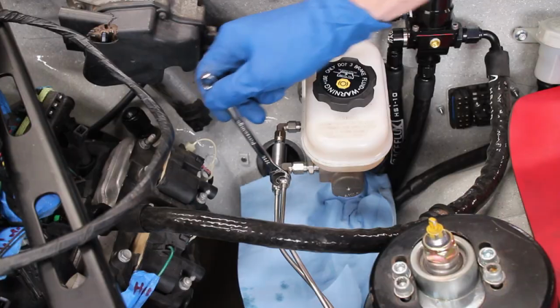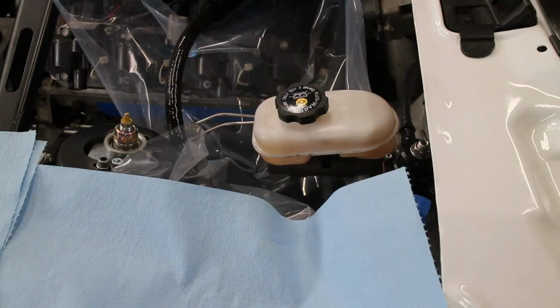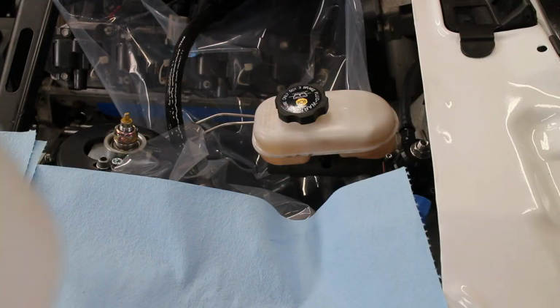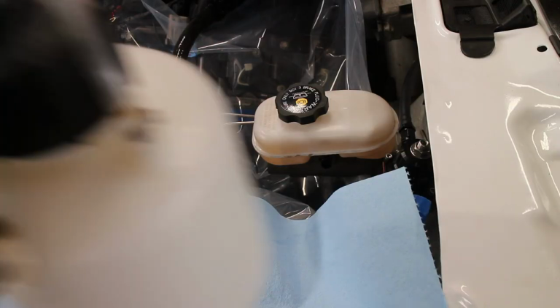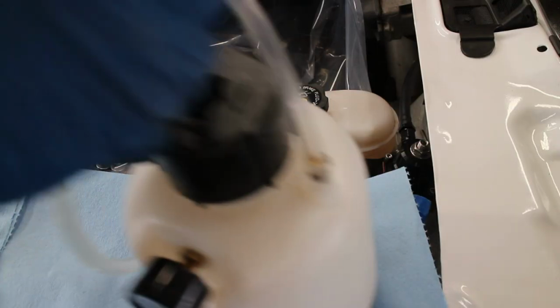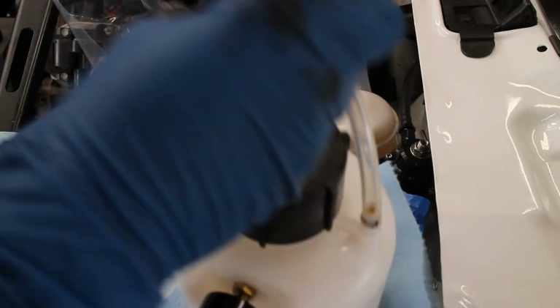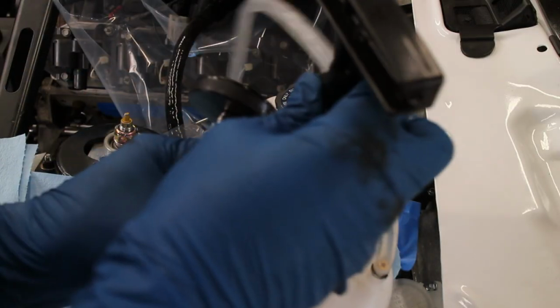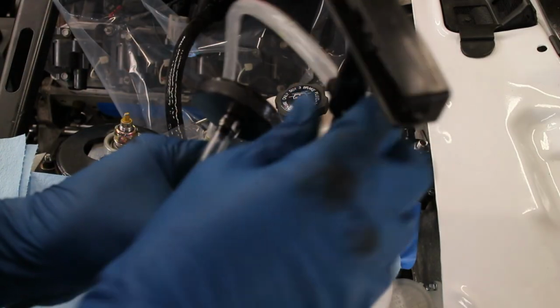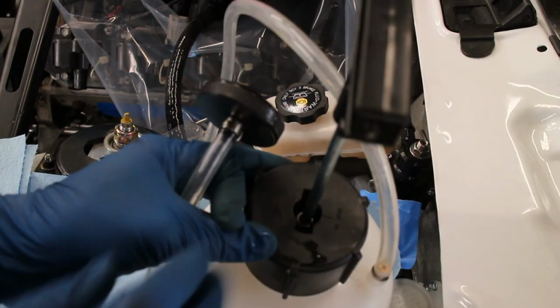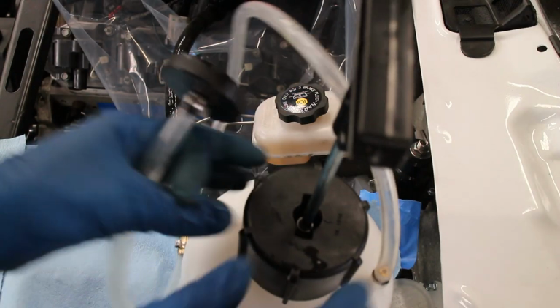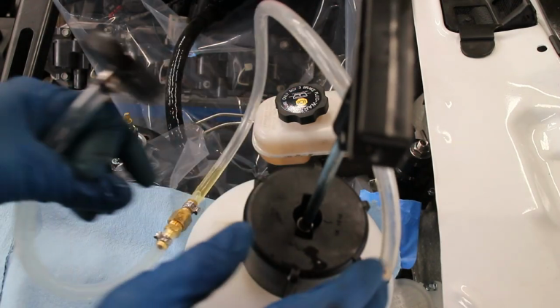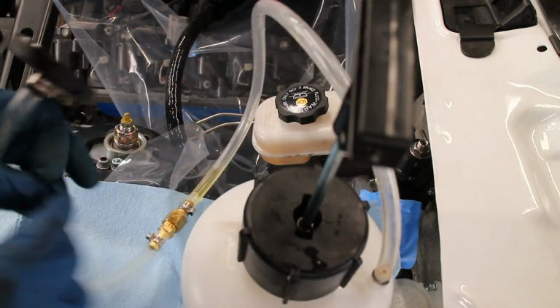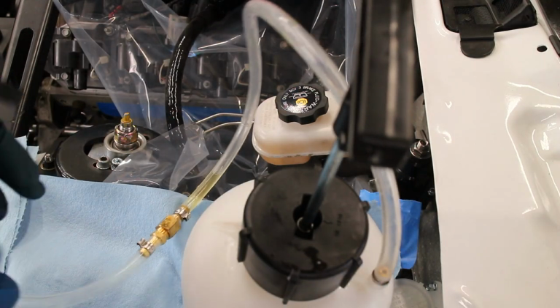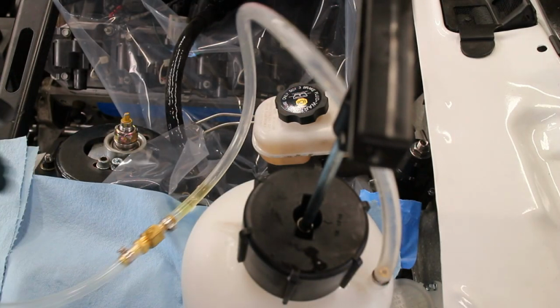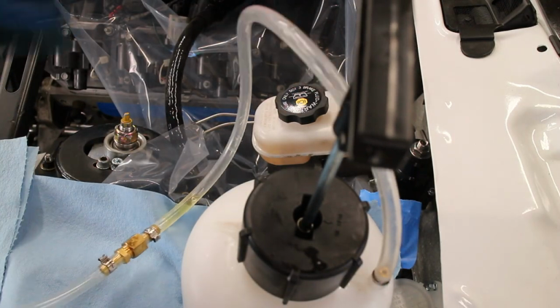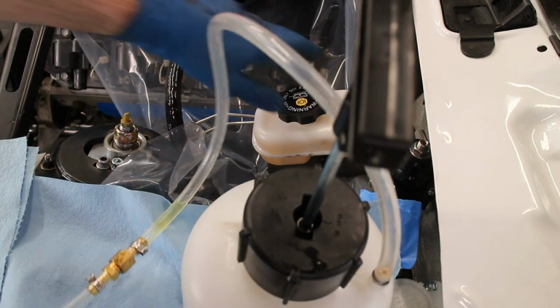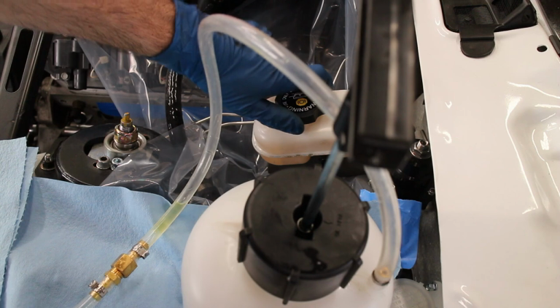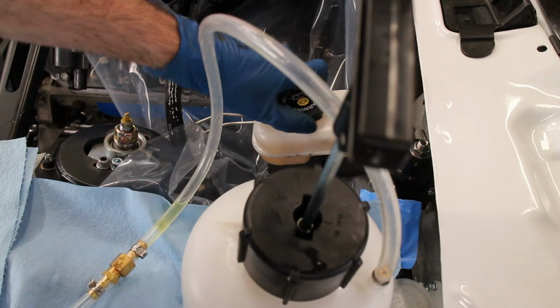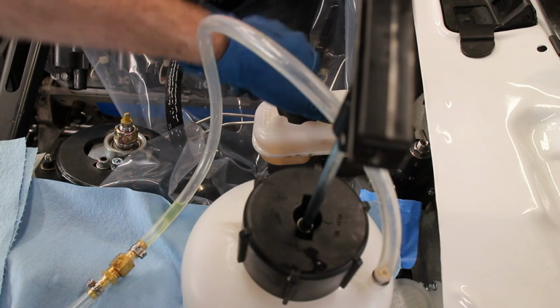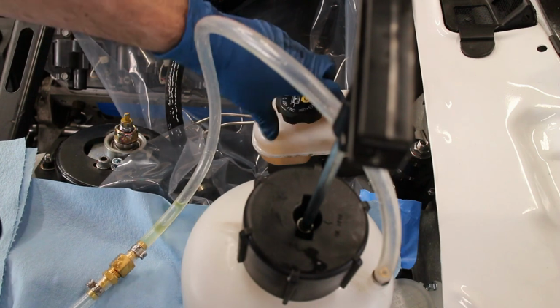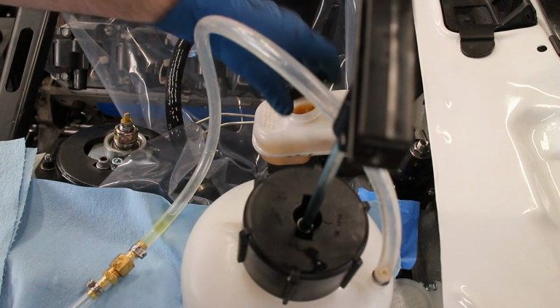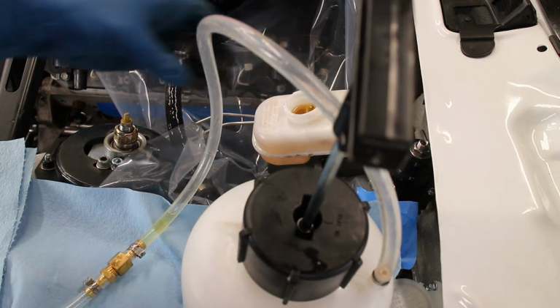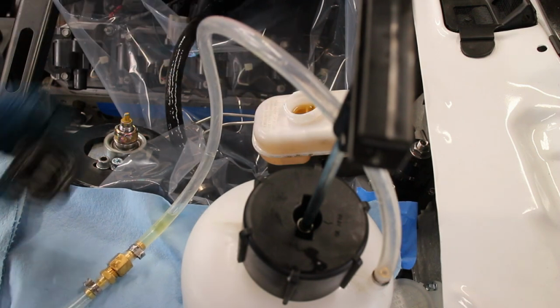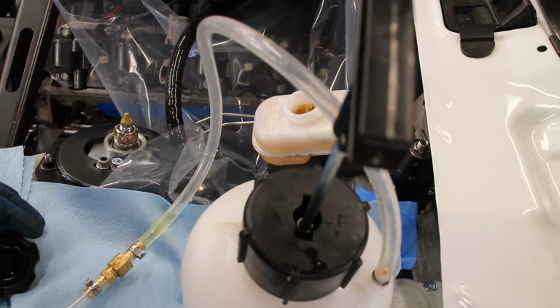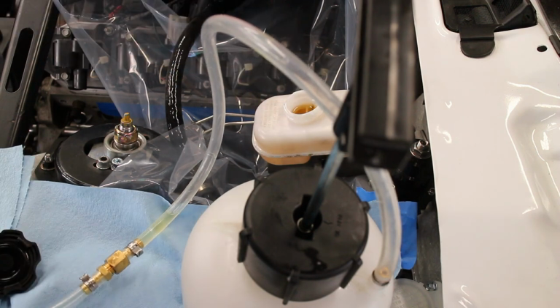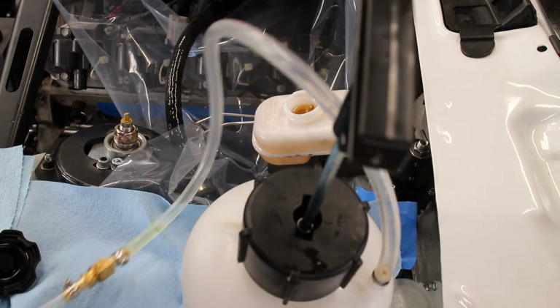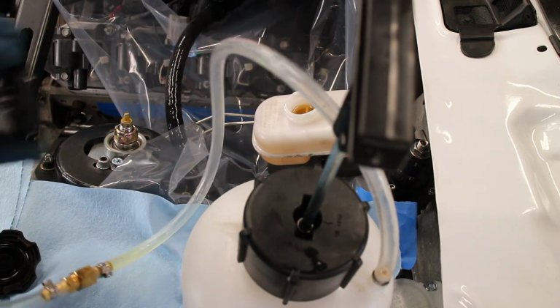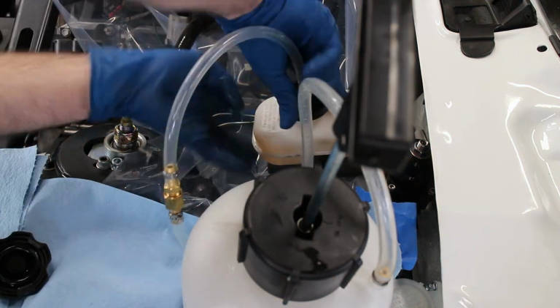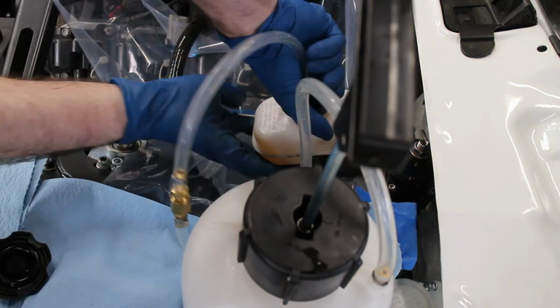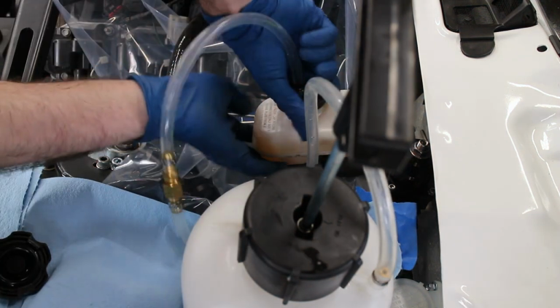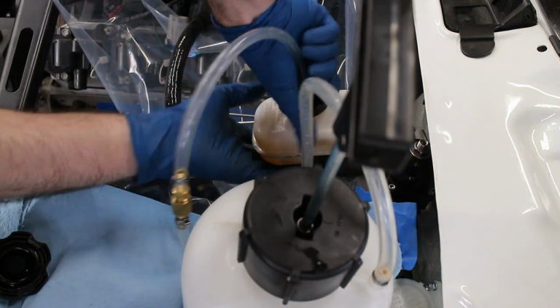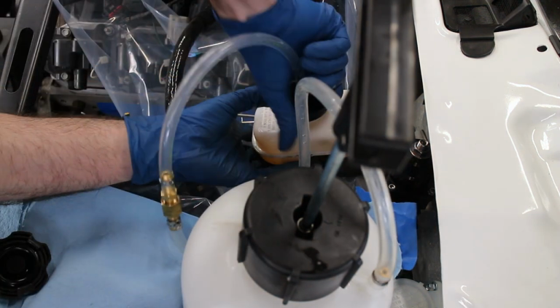I used a power bleeder to bleed the brakes. With all four wheels up in the air, bleeding was pretty quick. However, with the system being brand new, it took a lot of fluid to purge out all the air in the lines.